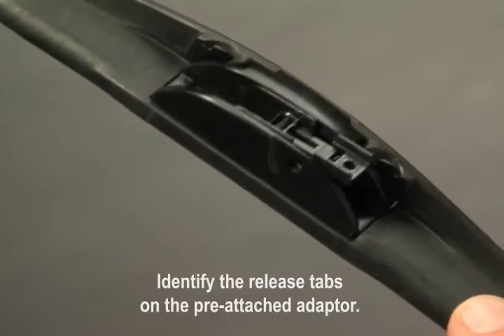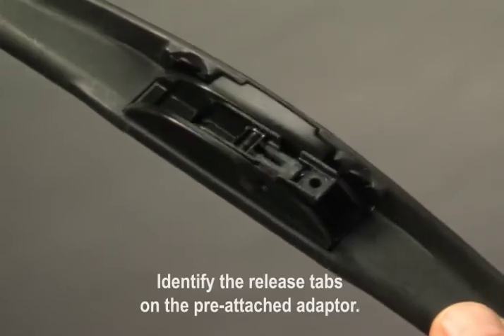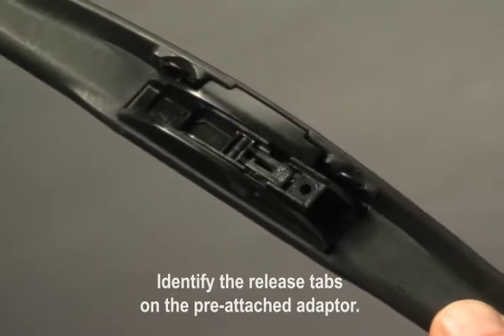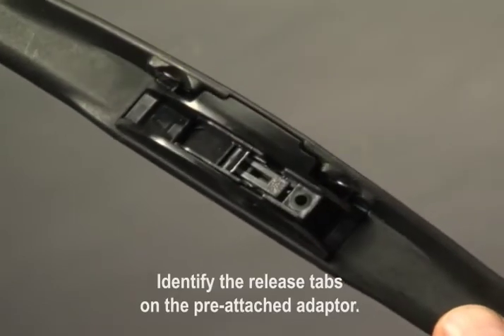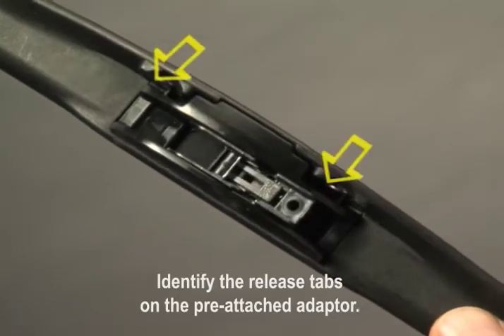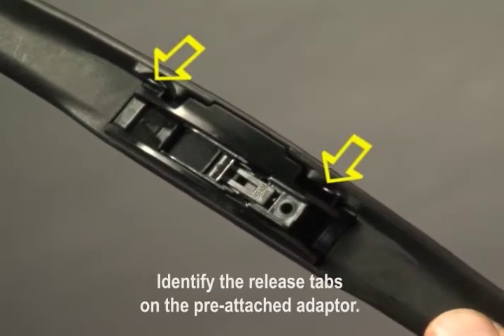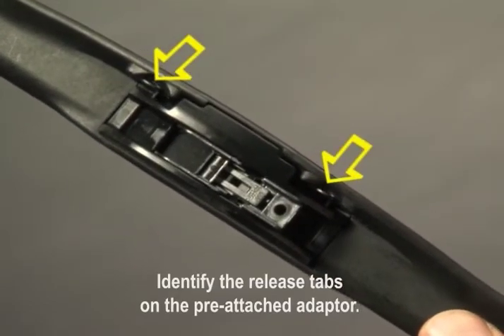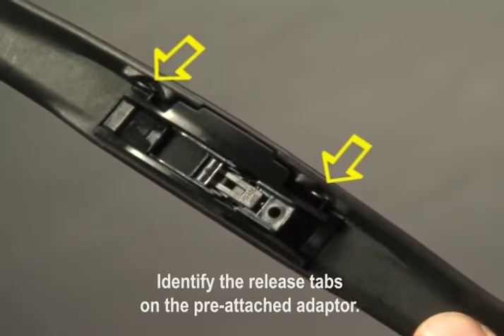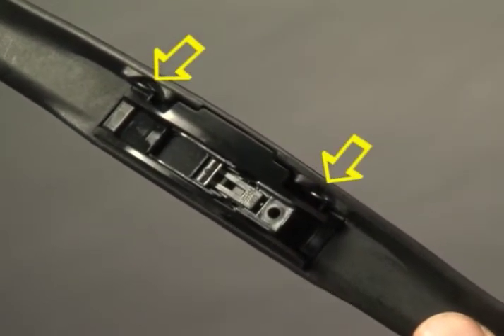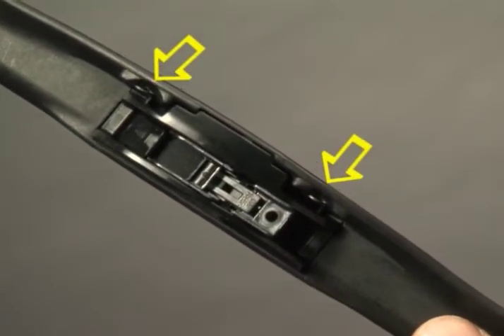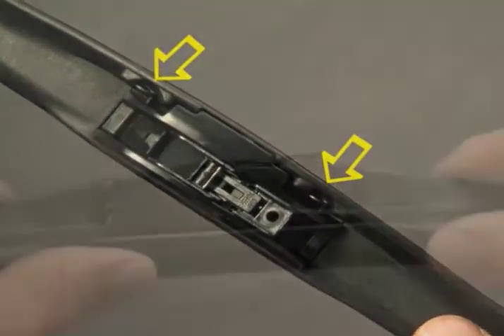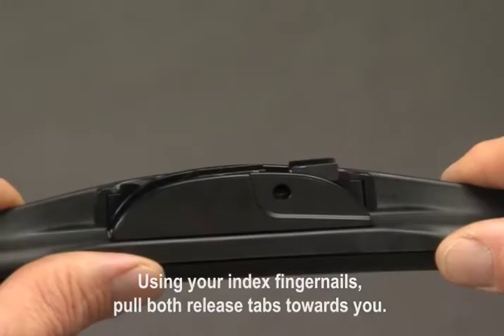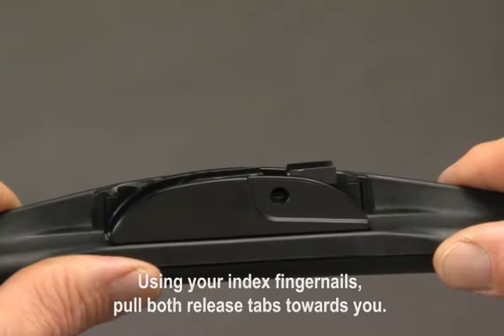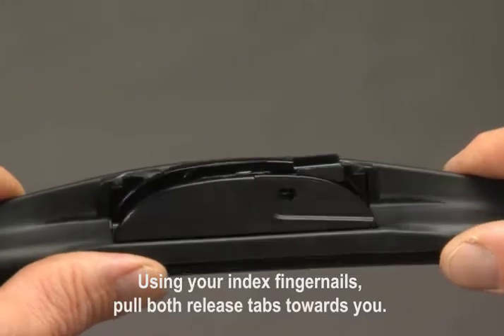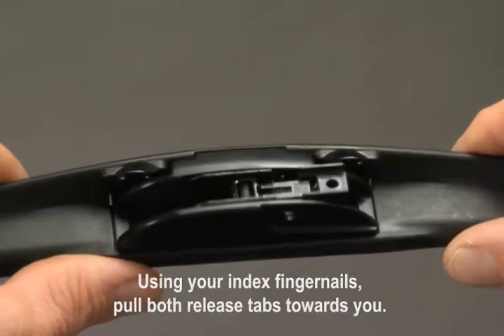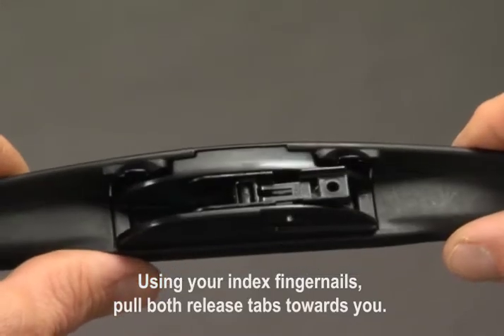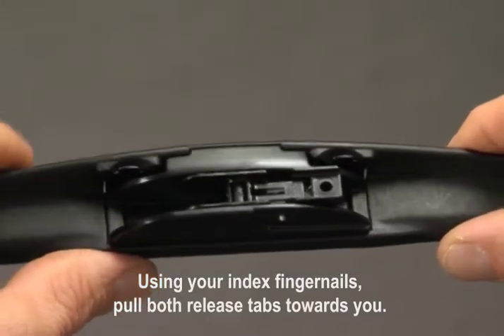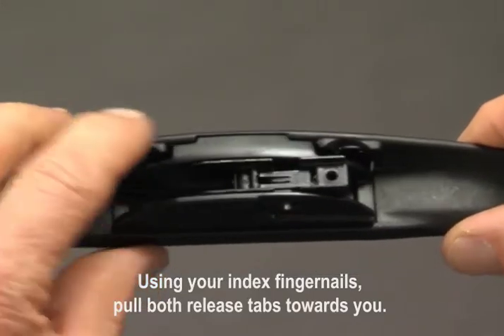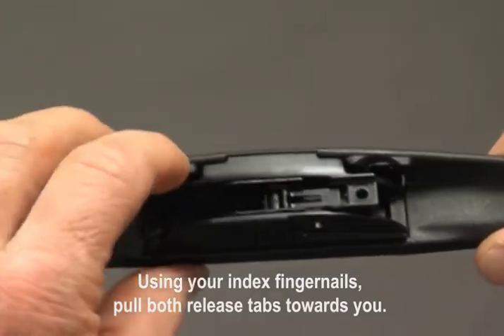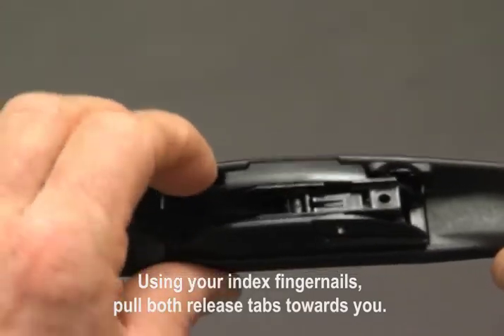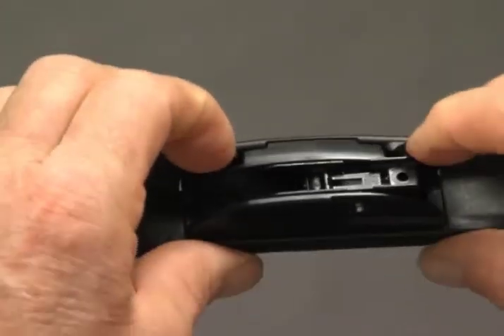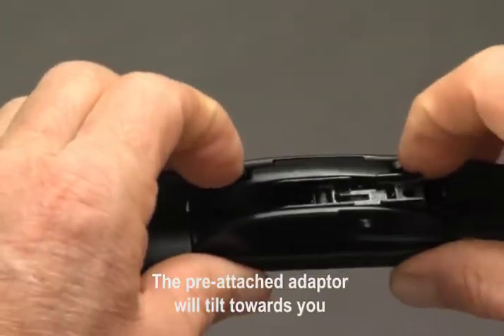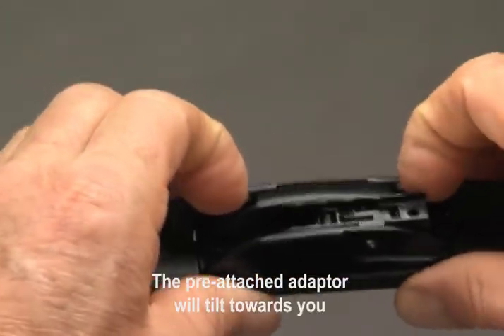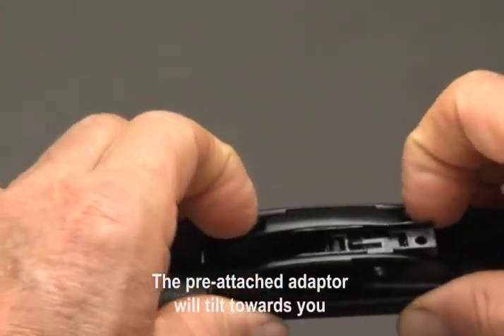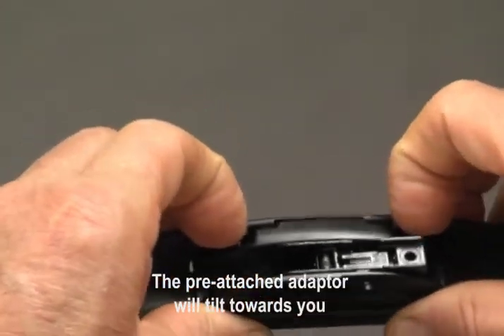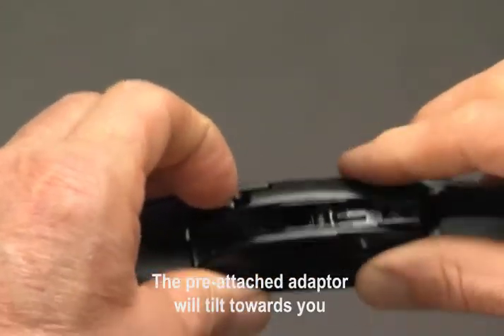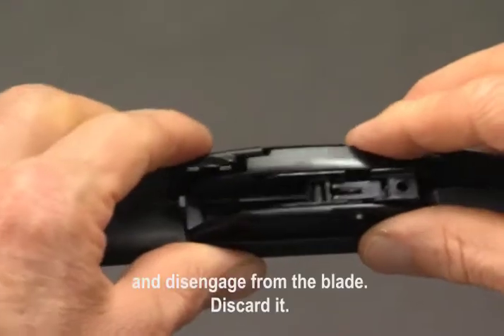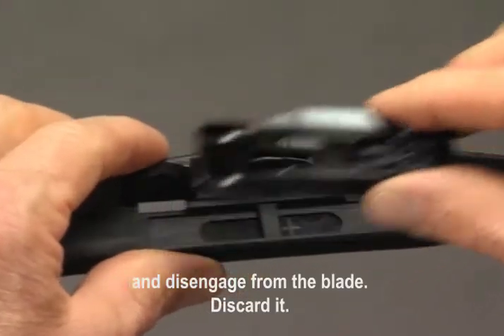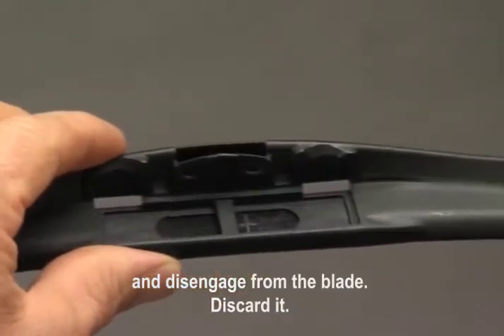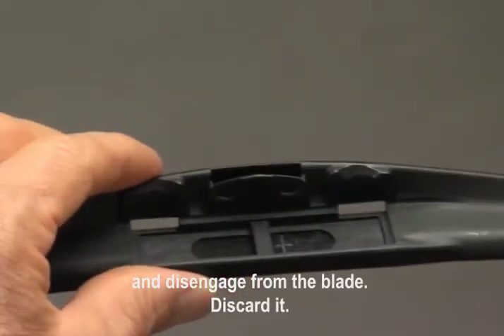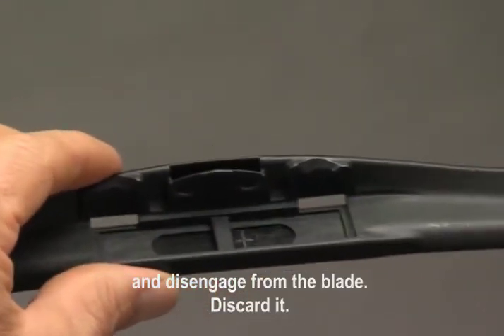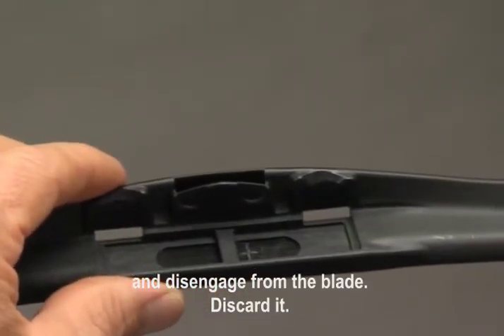Identify the release tabs on the pre-attached adapter. Using your index fingernails, pull both release tabs towards you. The pre-attached adapter will tilt towards you and disengage from the blade. Discard it.